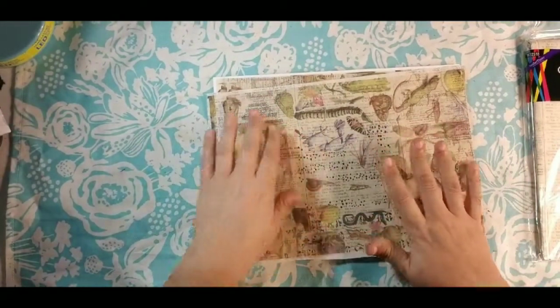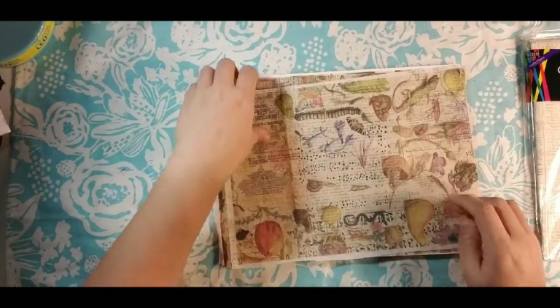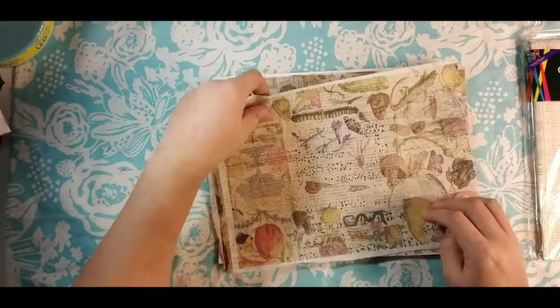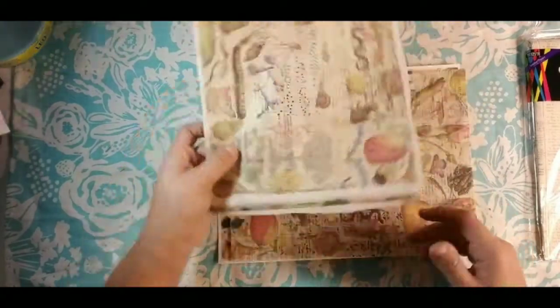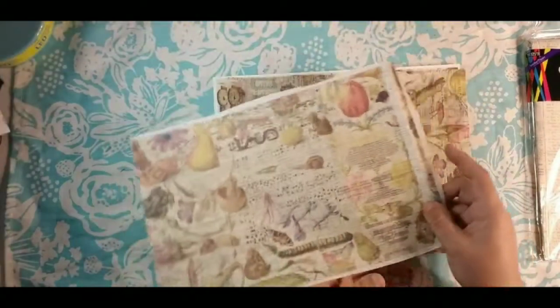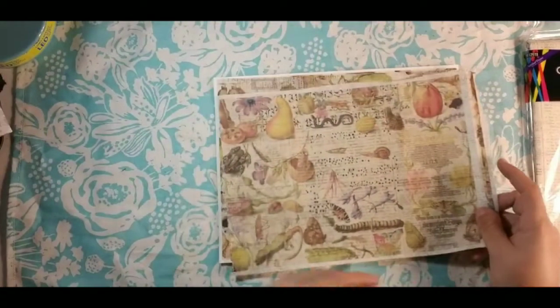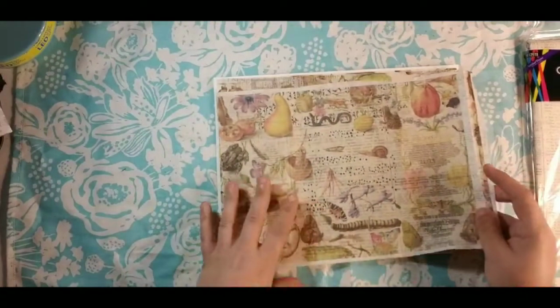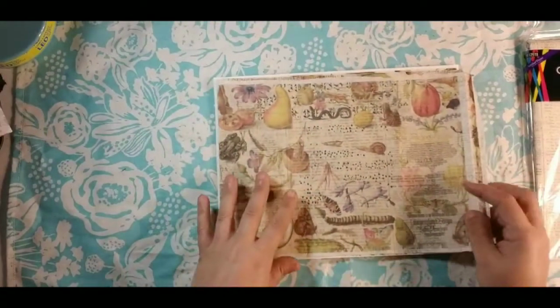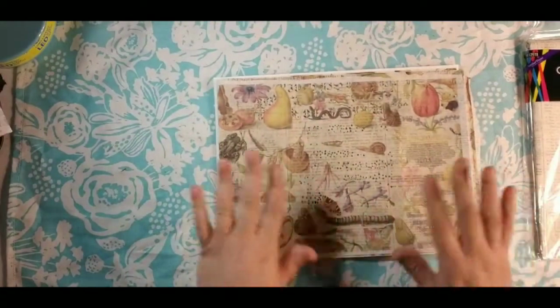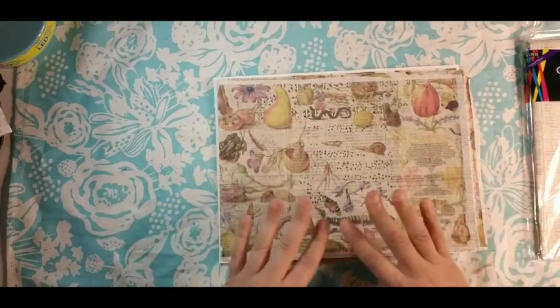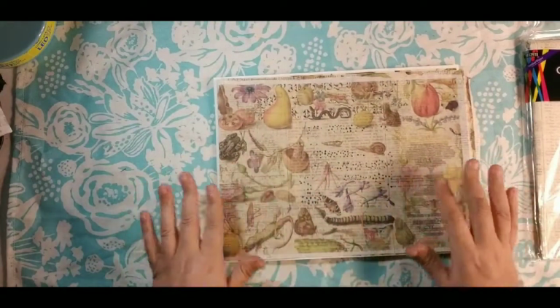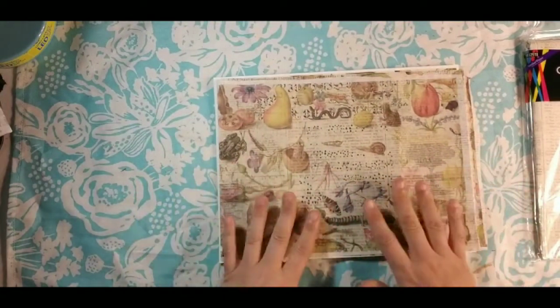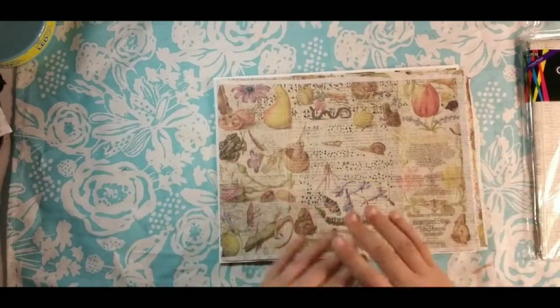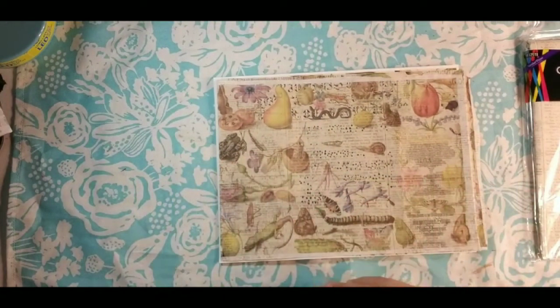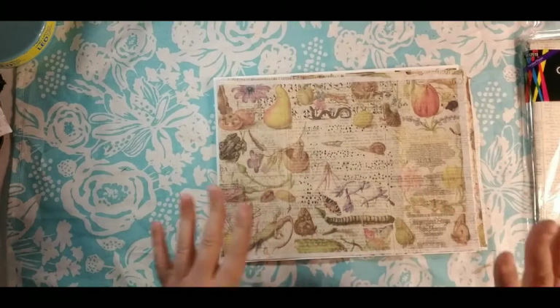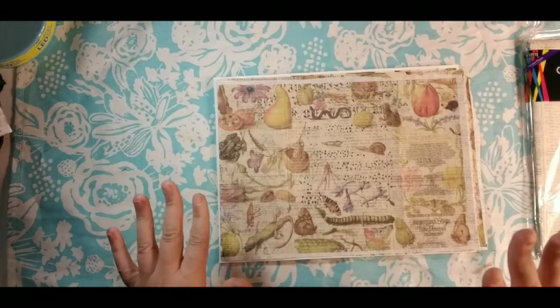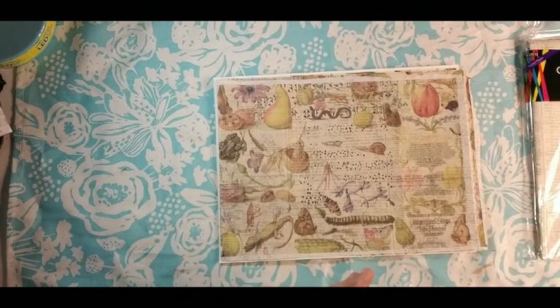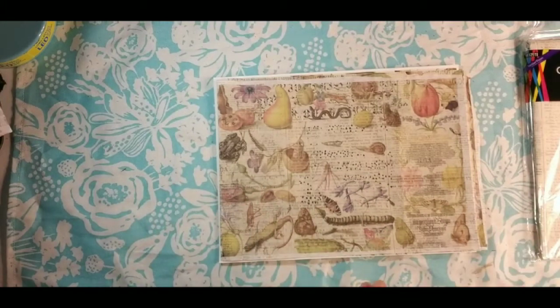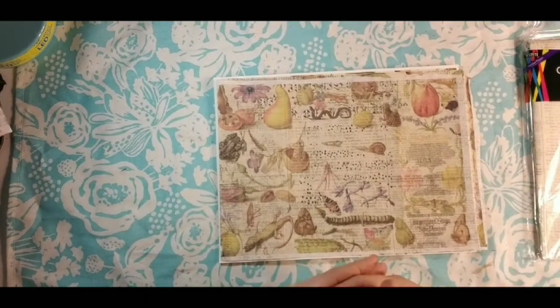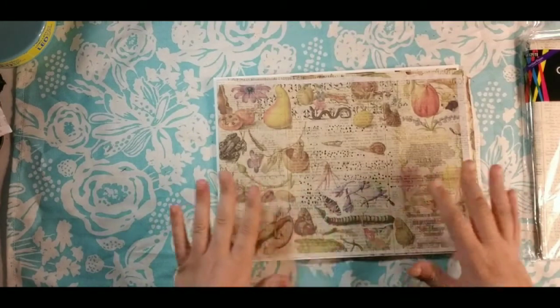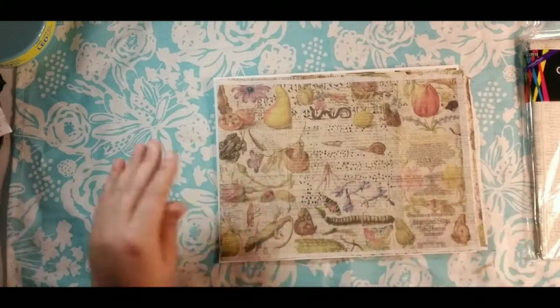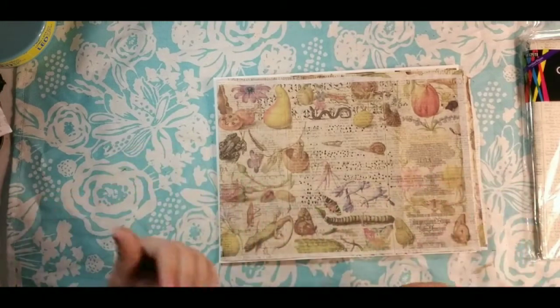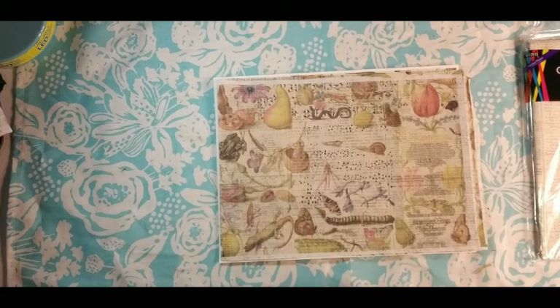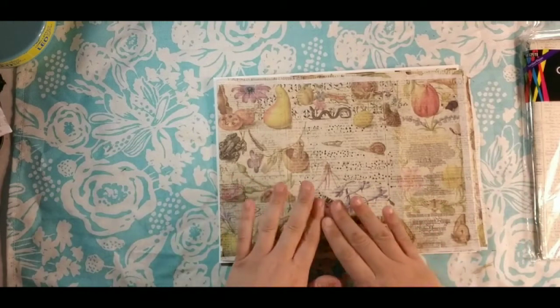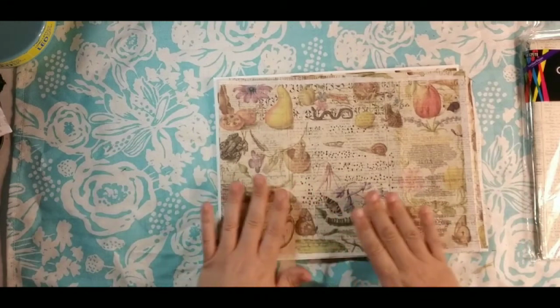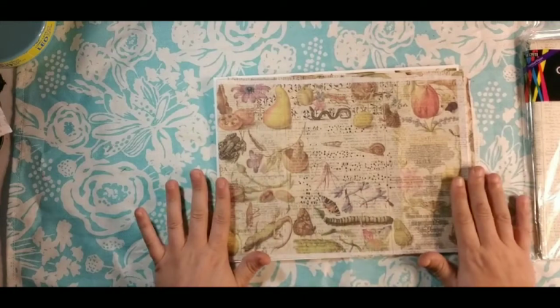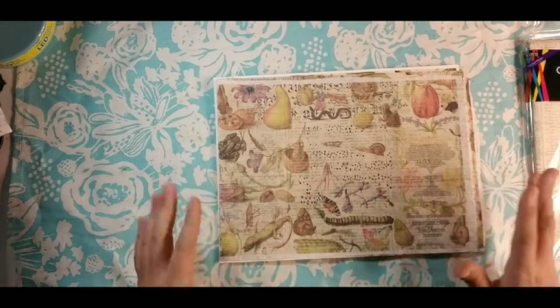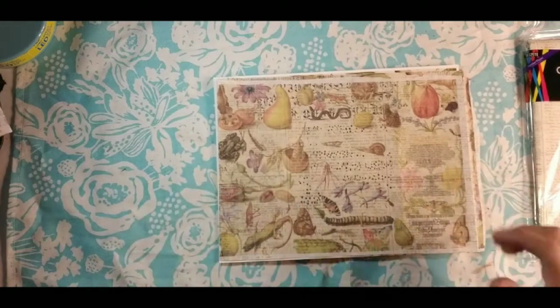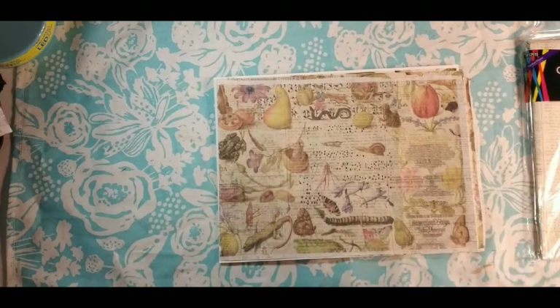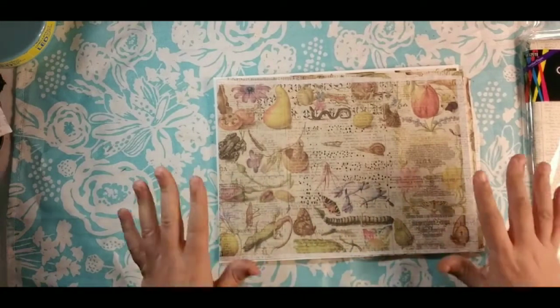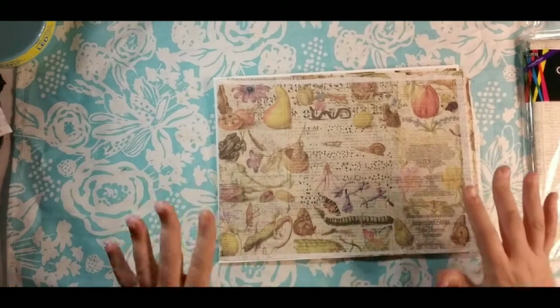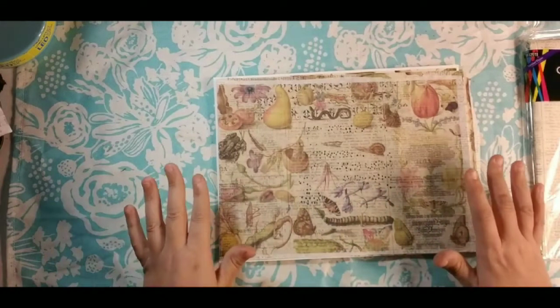I'm actually going to supply the image file, so you're not going to have to buy it. You can just download it like you do any of the other images you use for the journal, and you're just going to print it out. I will go through the exact steps that we're going to do.